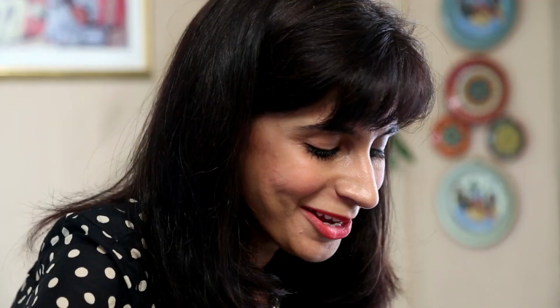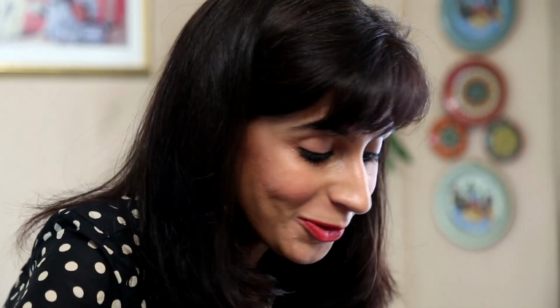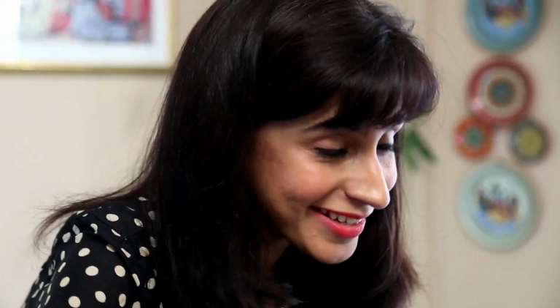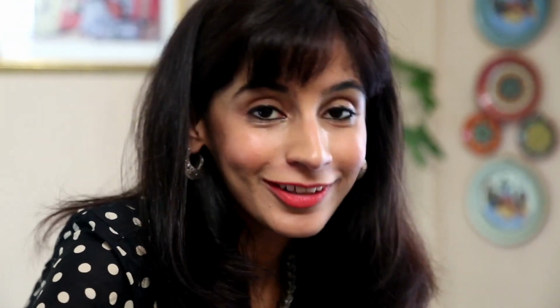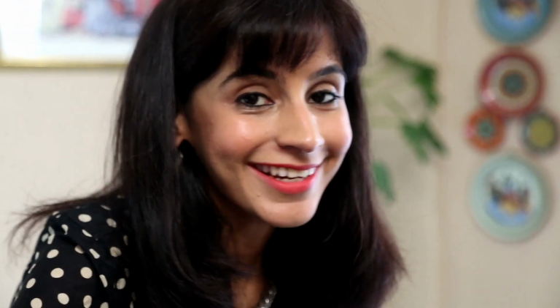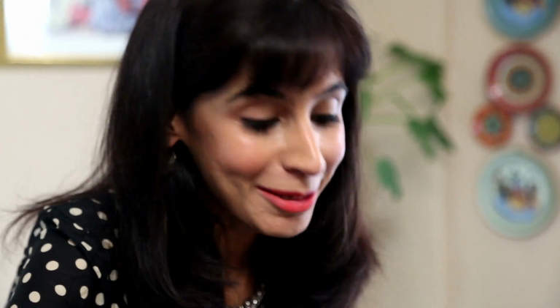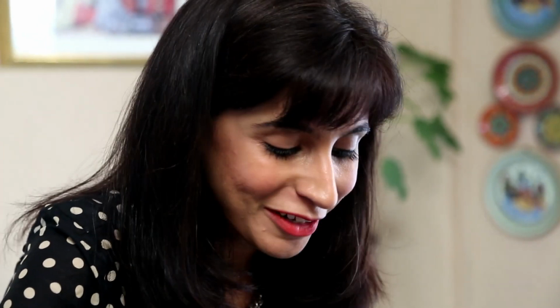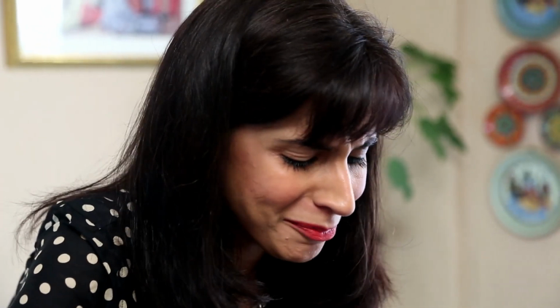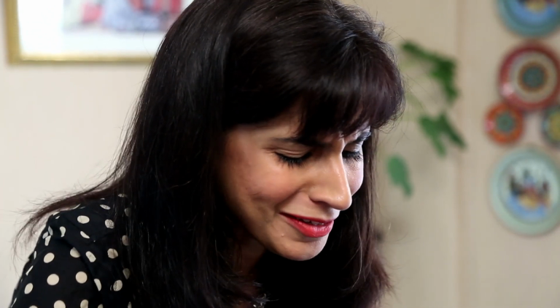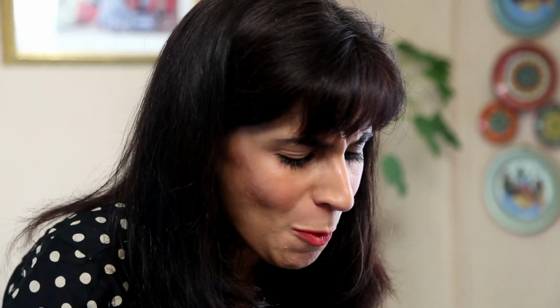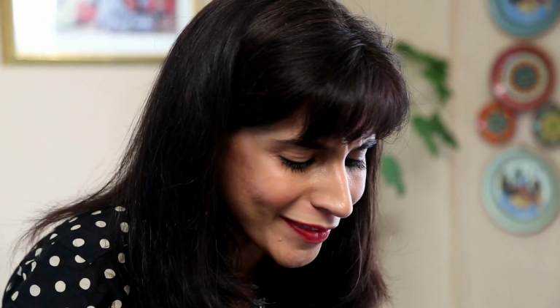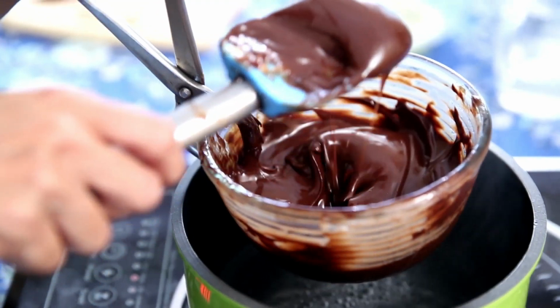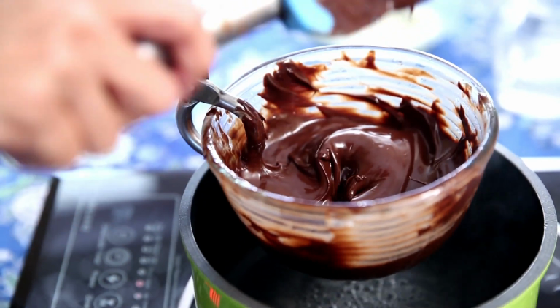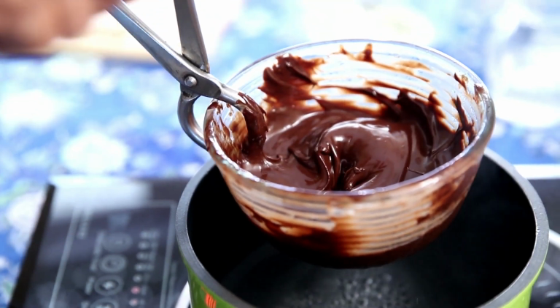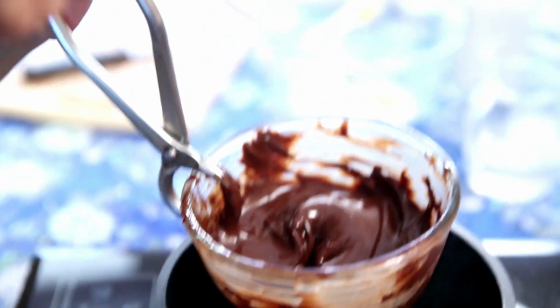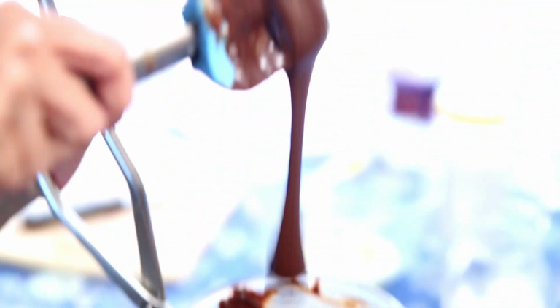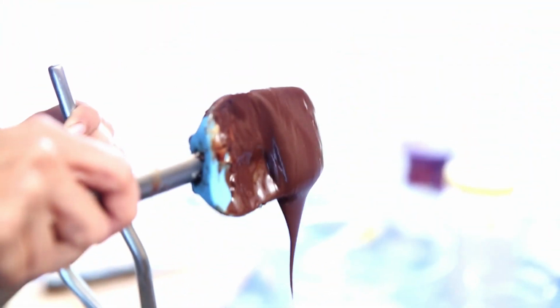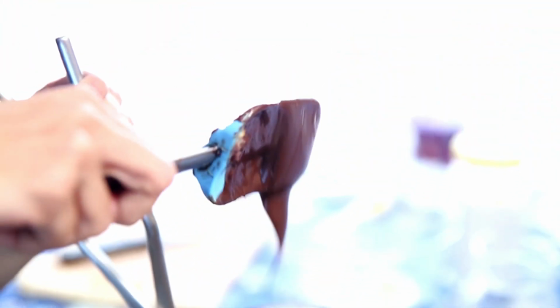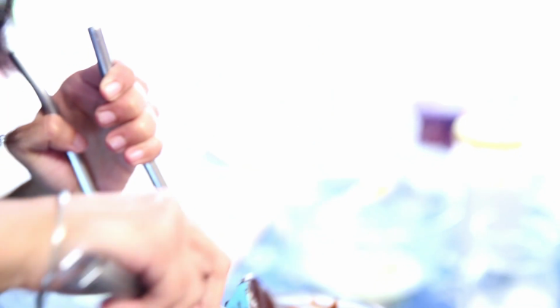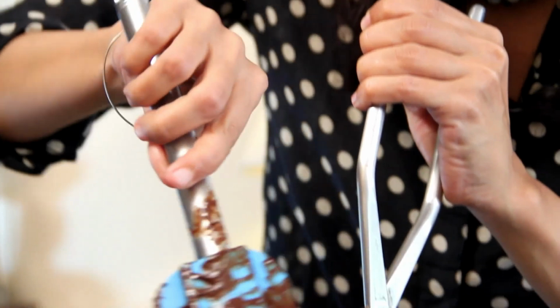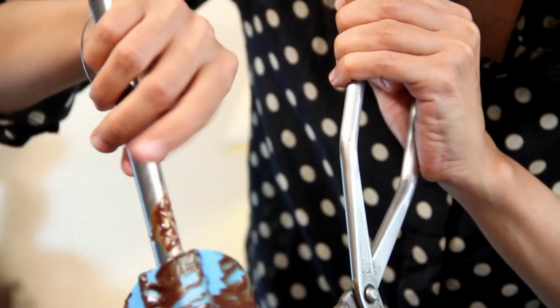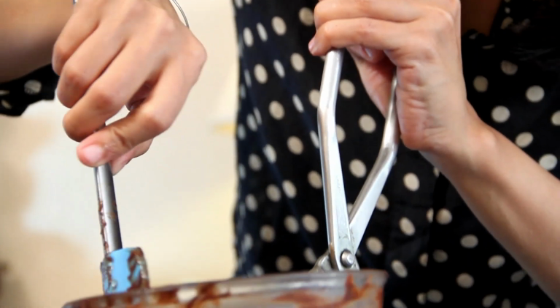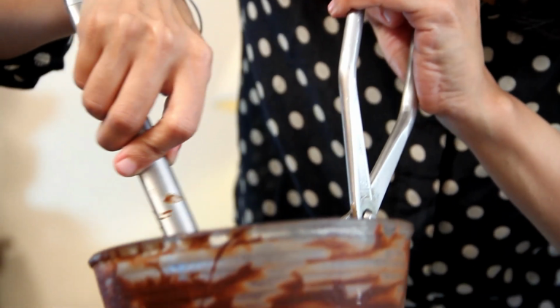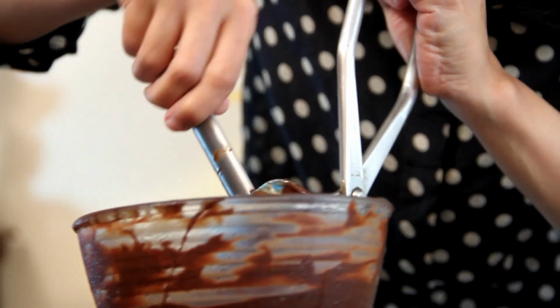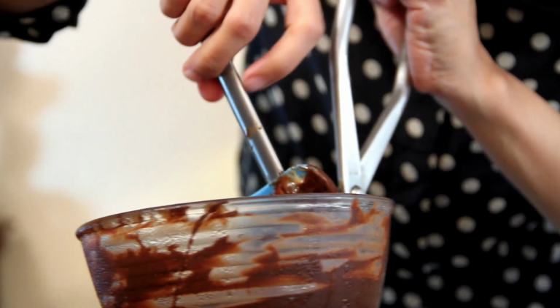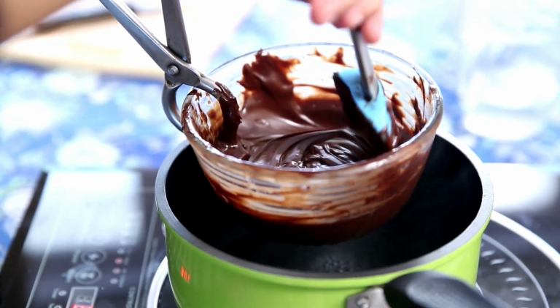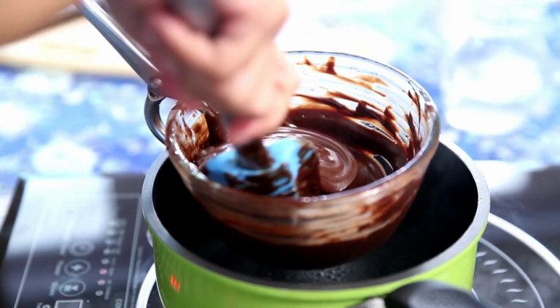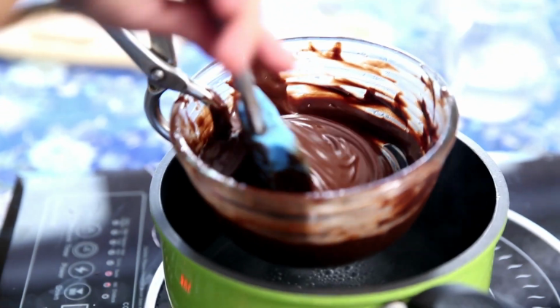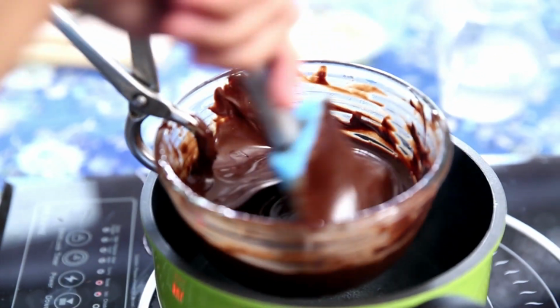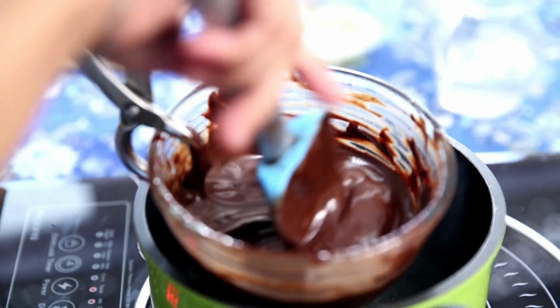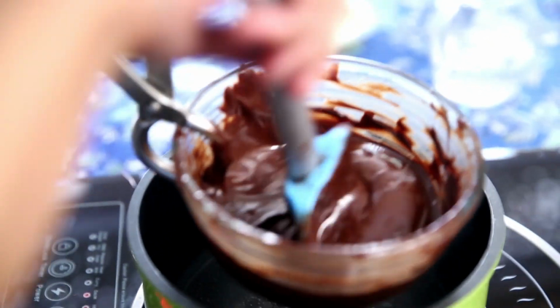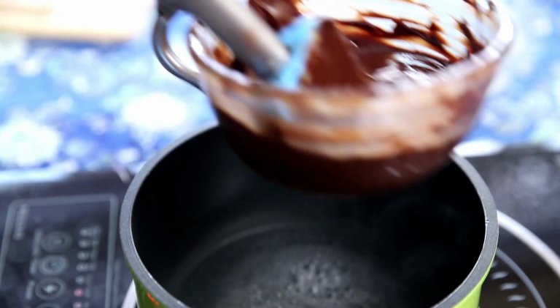Melting chocolate is a labour of love, but it's so worth it. Just look at it — it's shiny and glossy. I'm going to set it aside now.